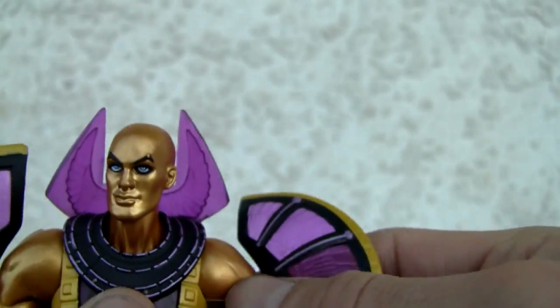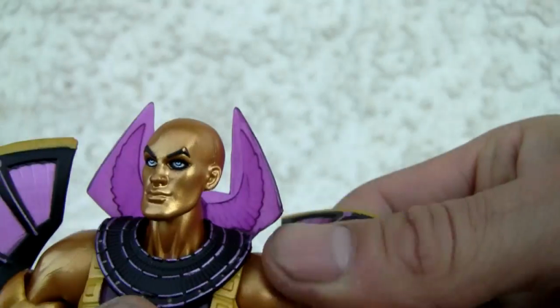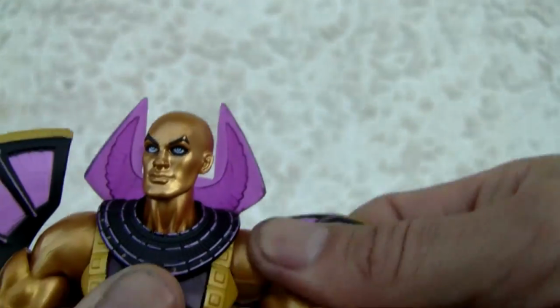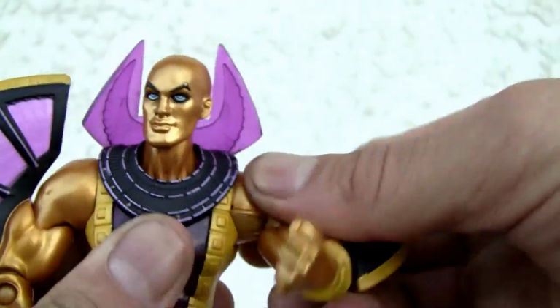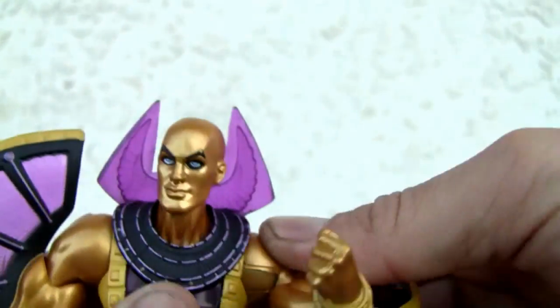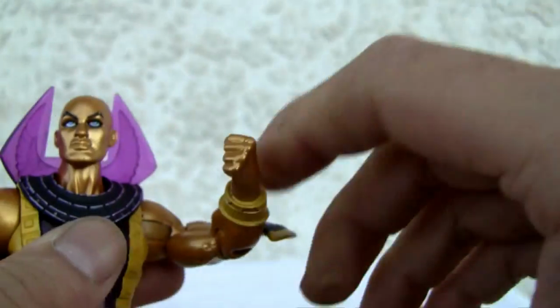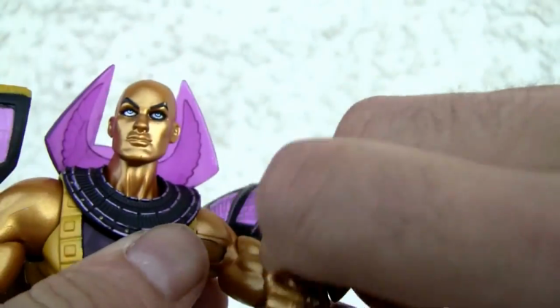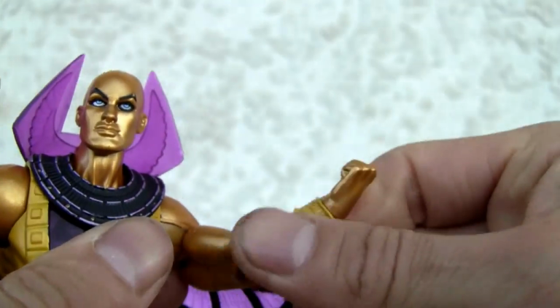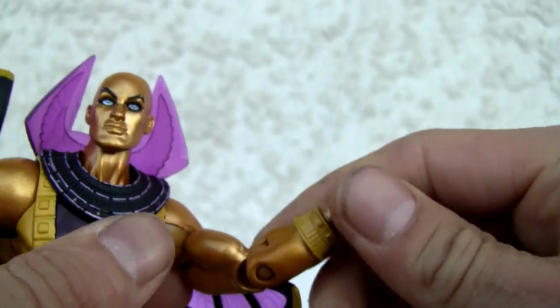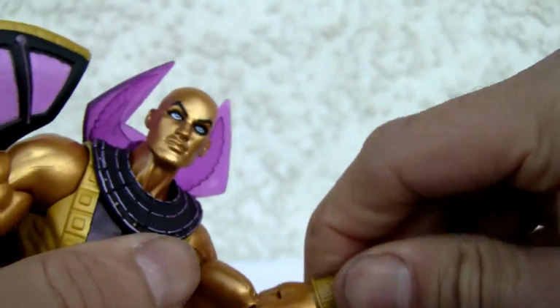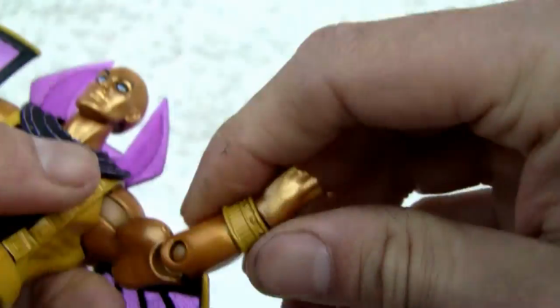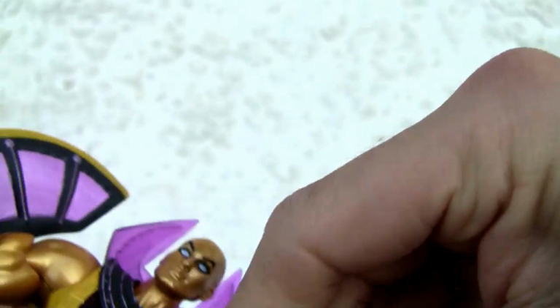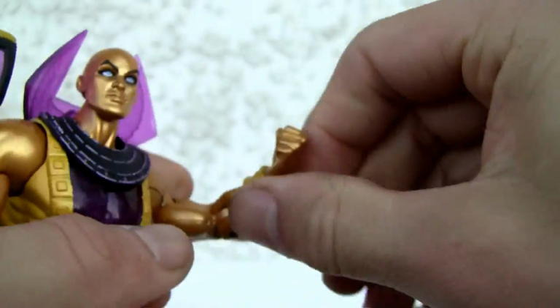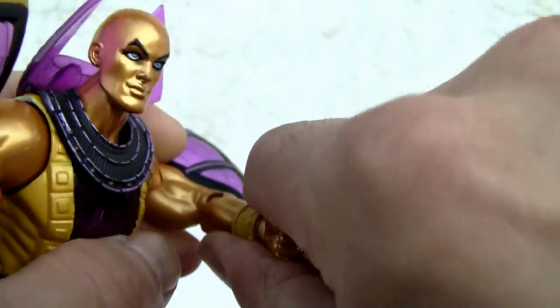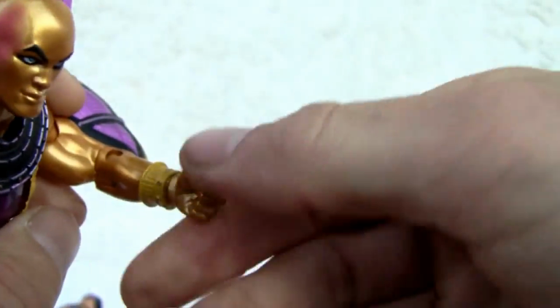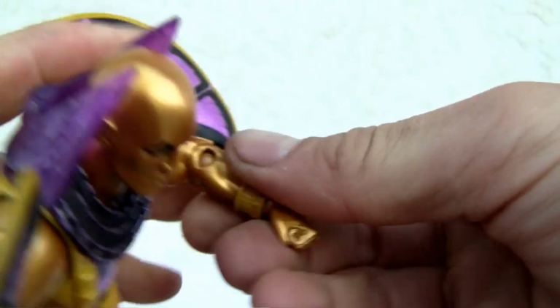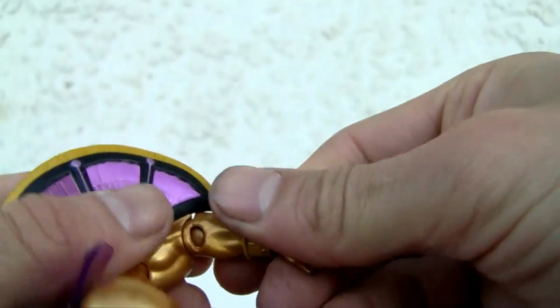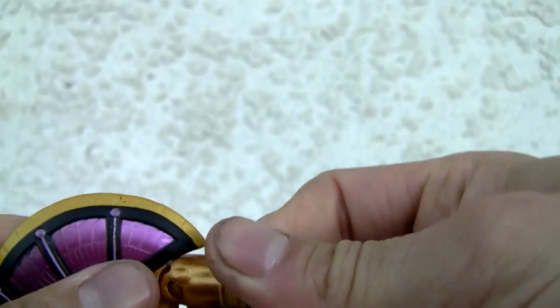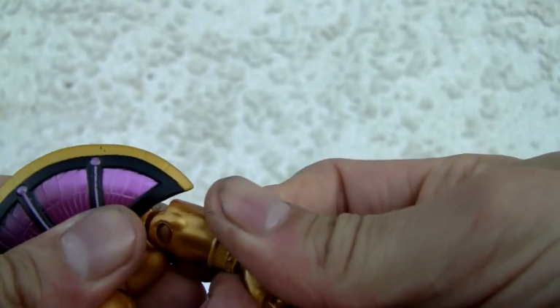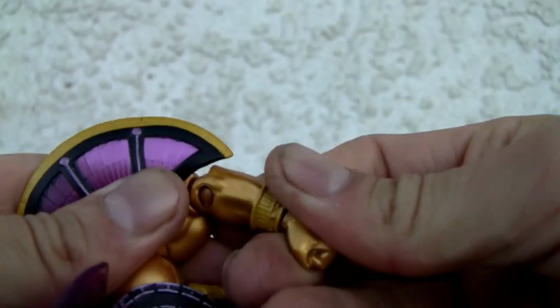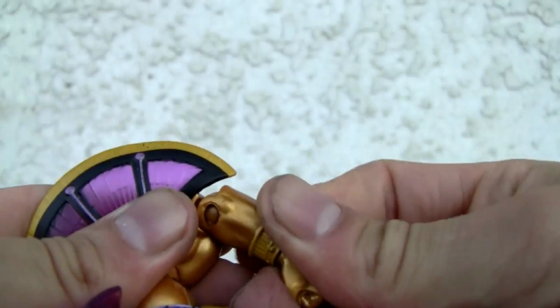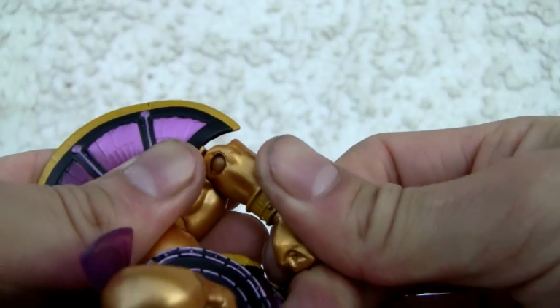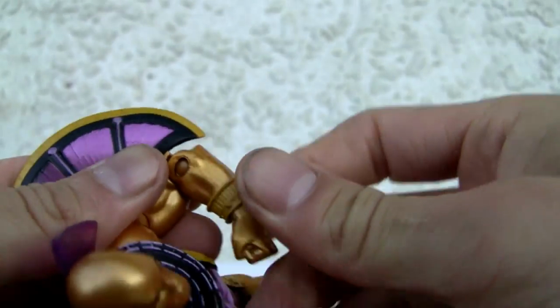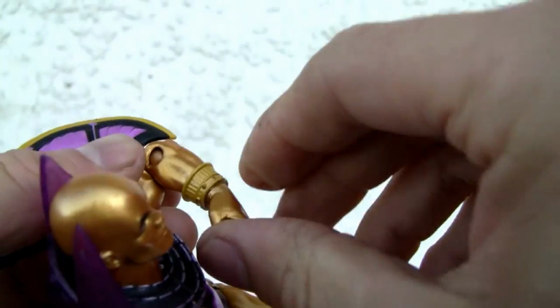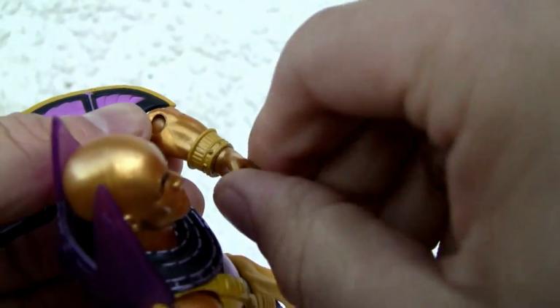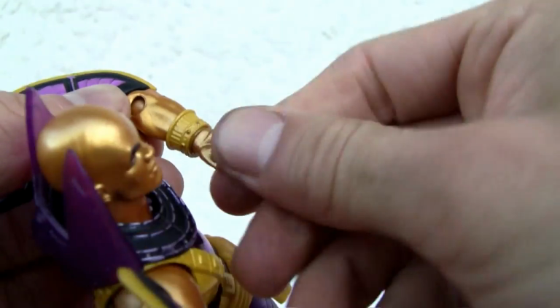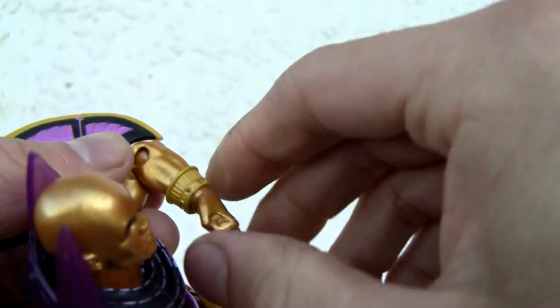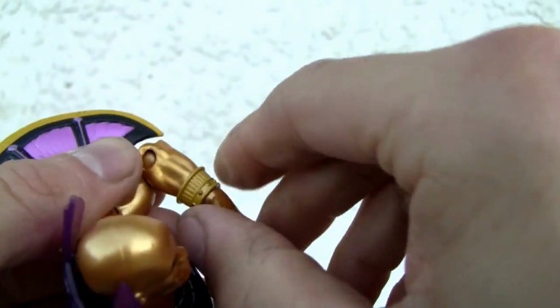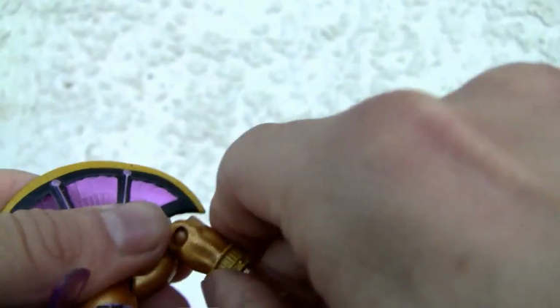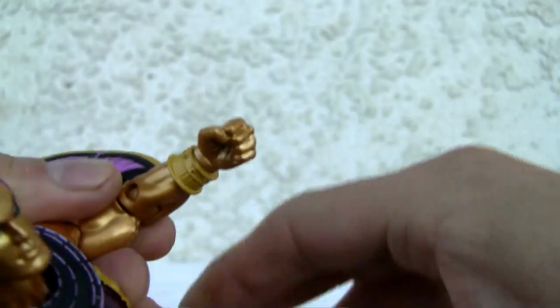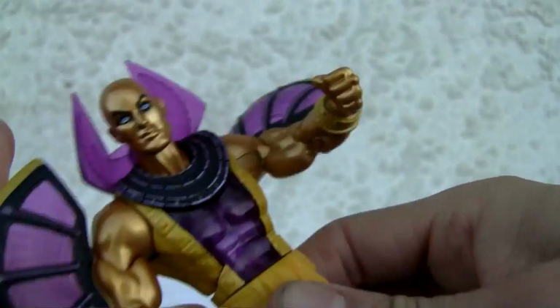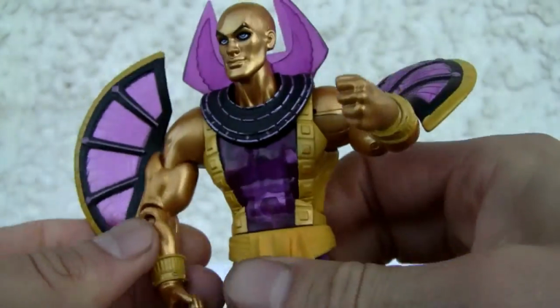You Ragers fans — humongous freaking shoulder joint over here, bicep swivel as per the course. Look at that elbow joint — stiff. He has a closed fist; I wish he had extra fists, but hey, this is DC Universe Classics.